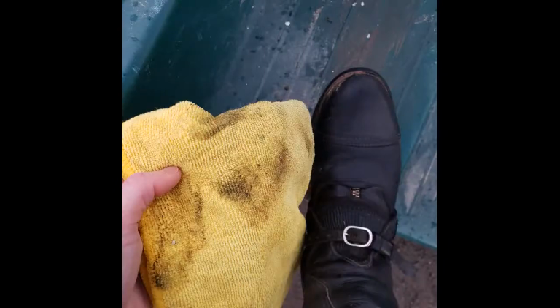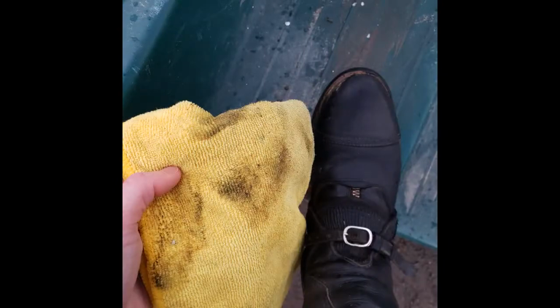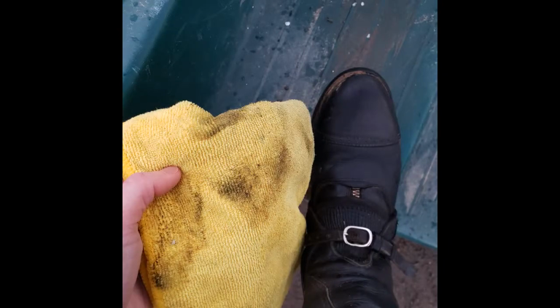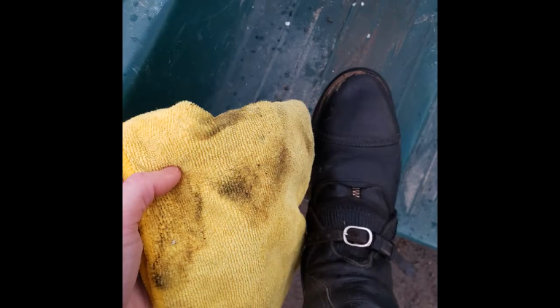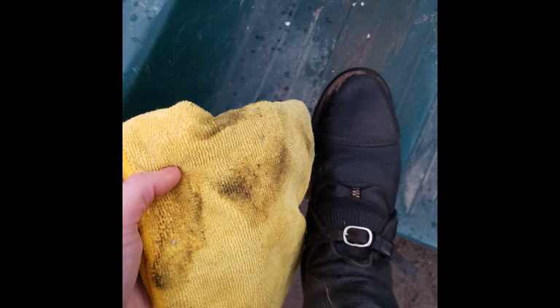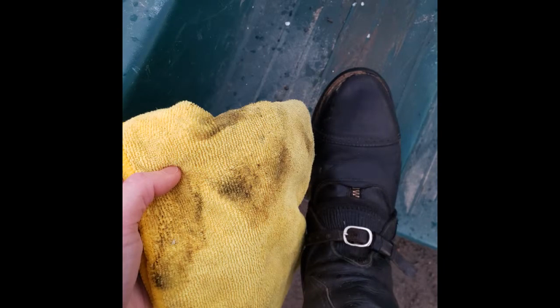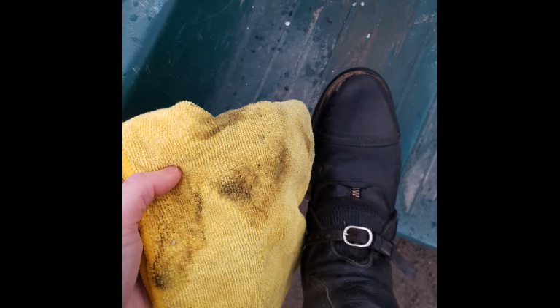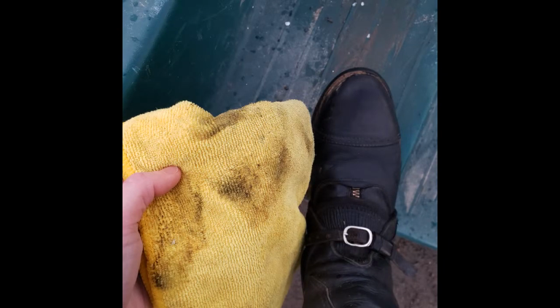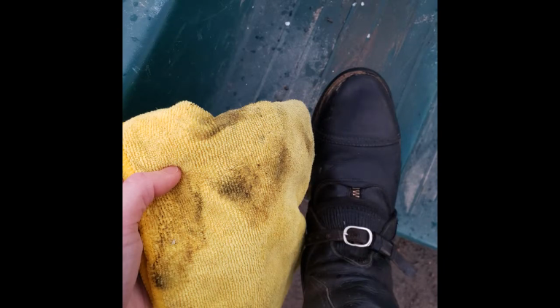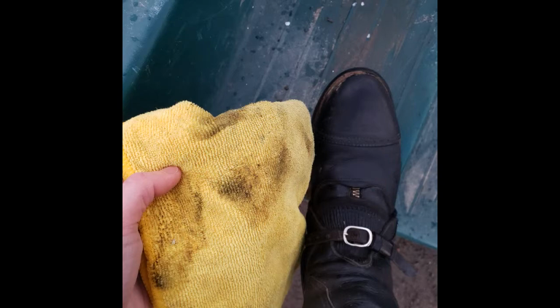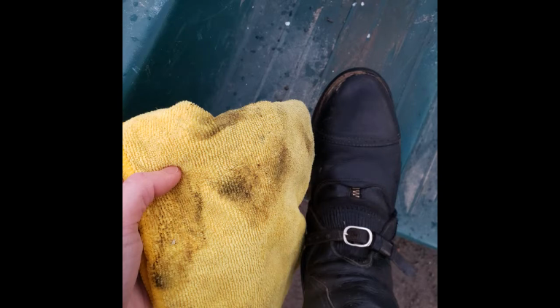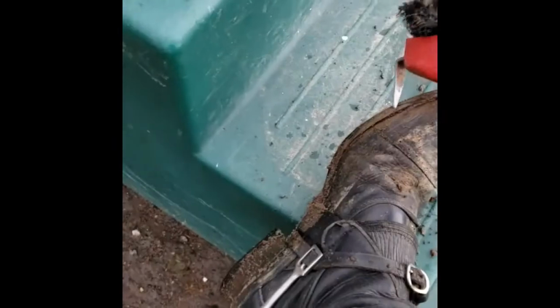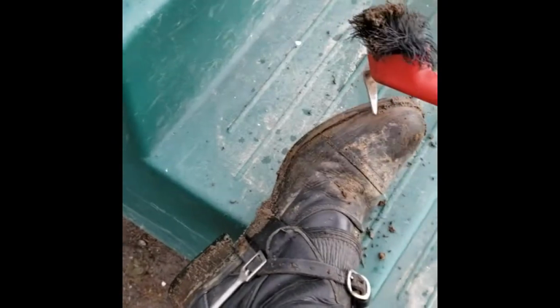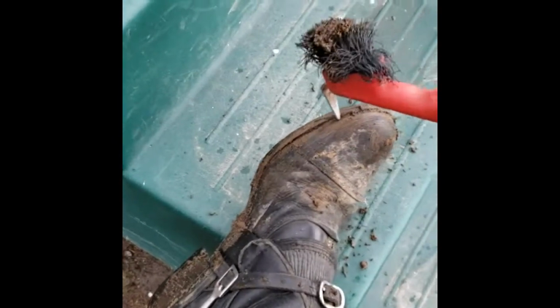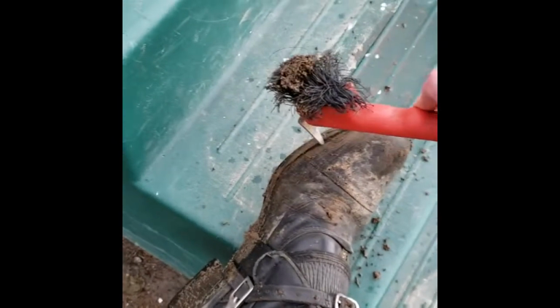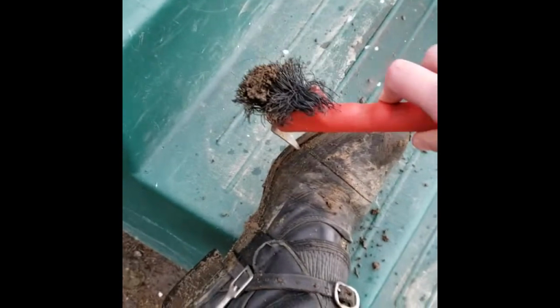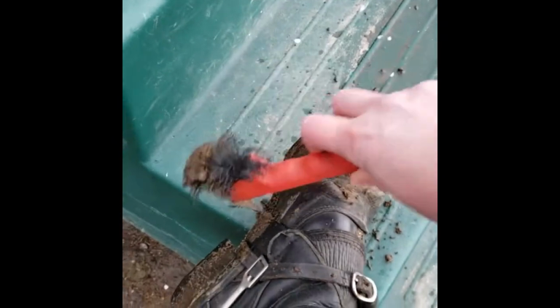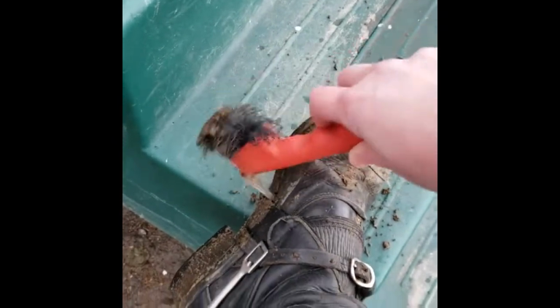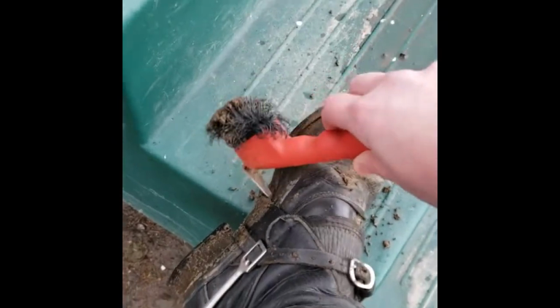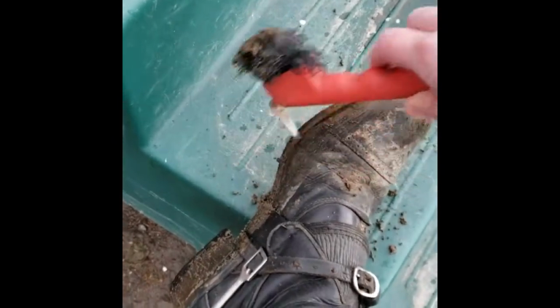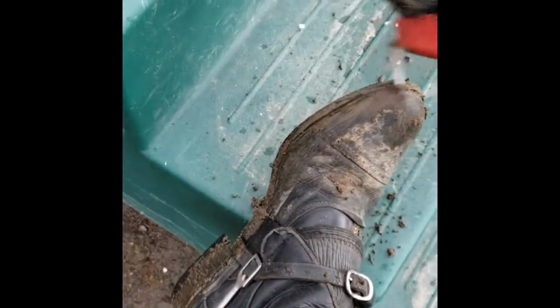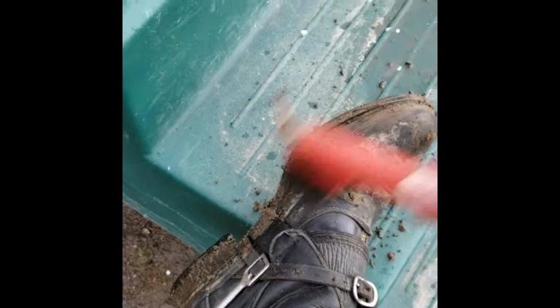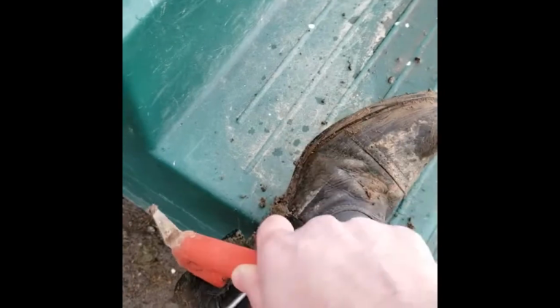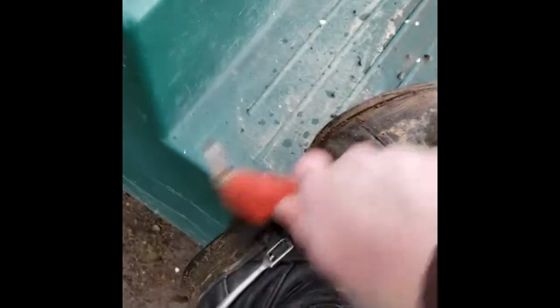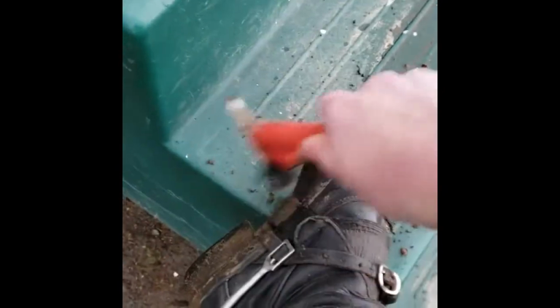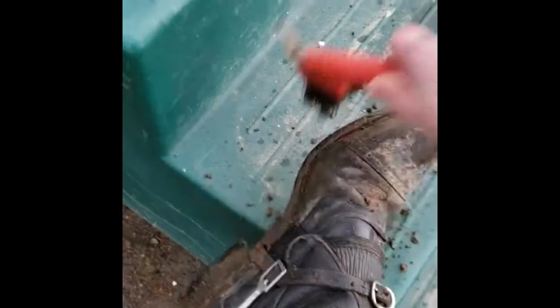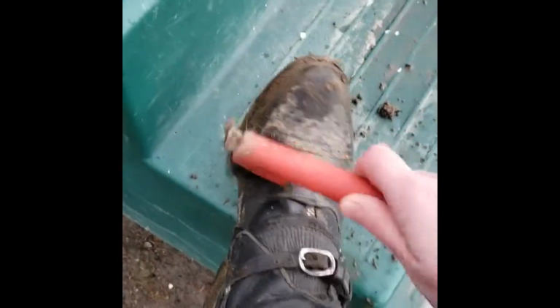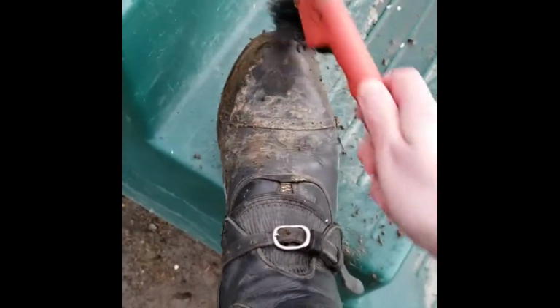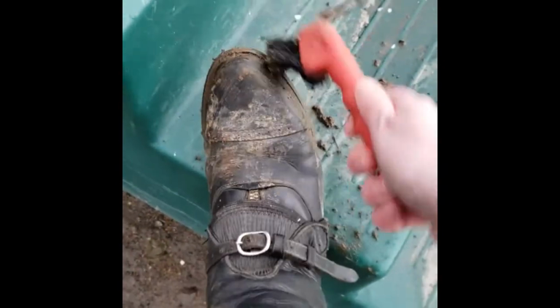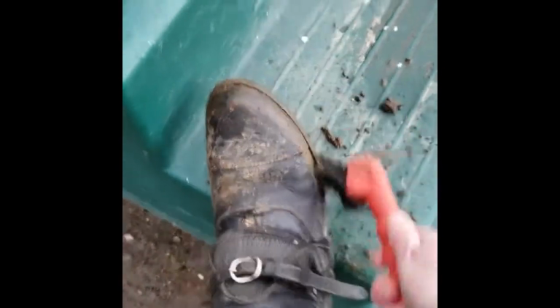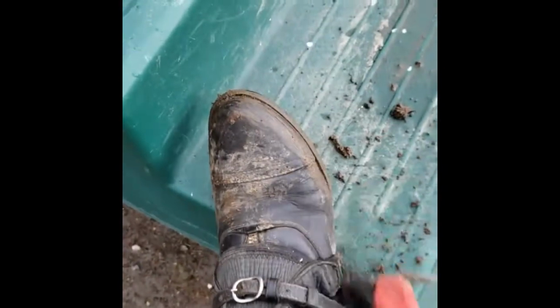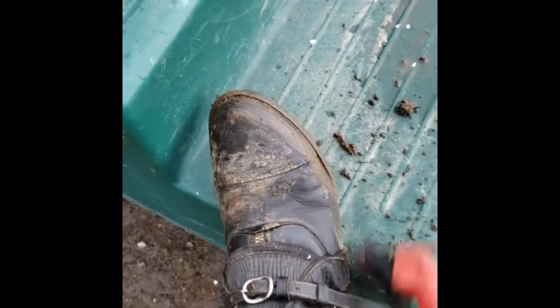If you have a softer leather boot you can actually use a cloth to do the same trick. And then once you've gotten the worst off, go ahead and take the pick part and scrape around the edges and the seams in order to help break up that crud.